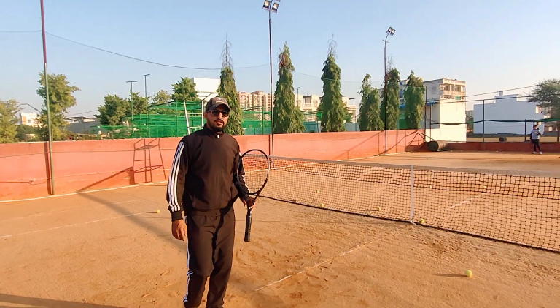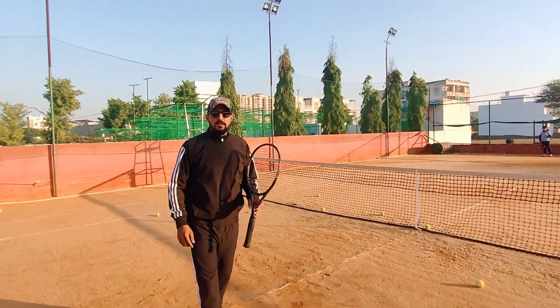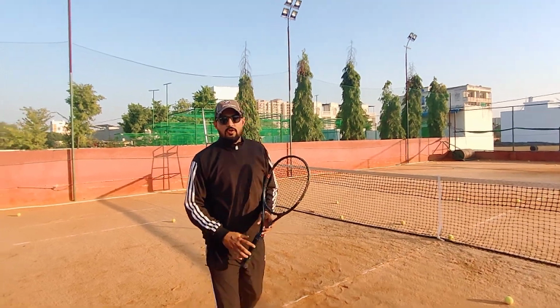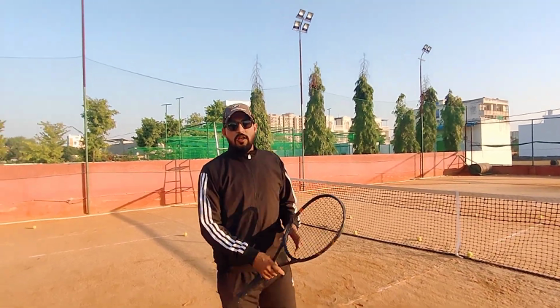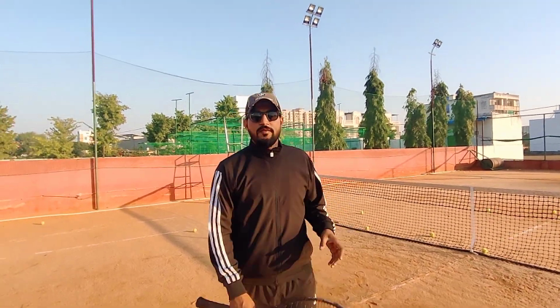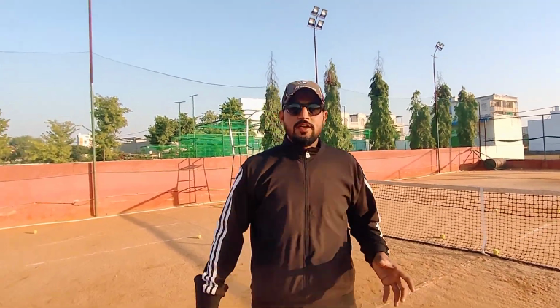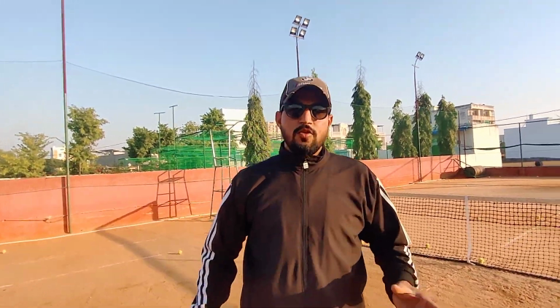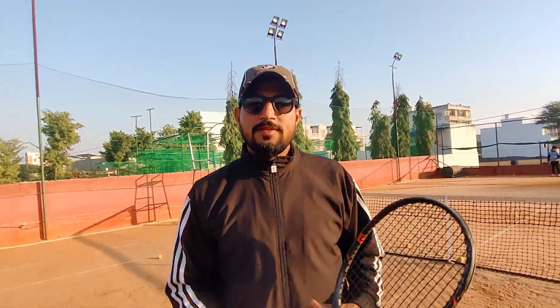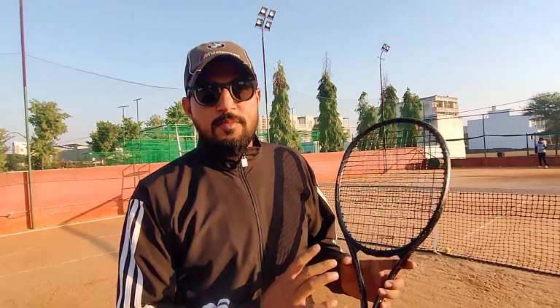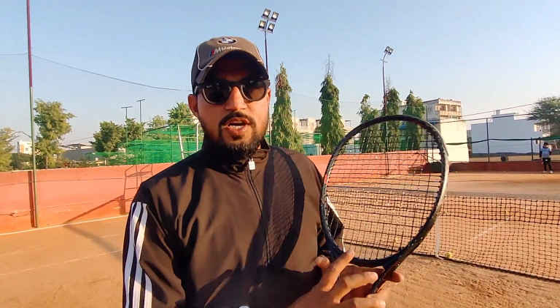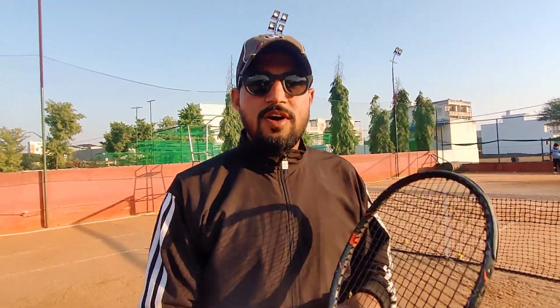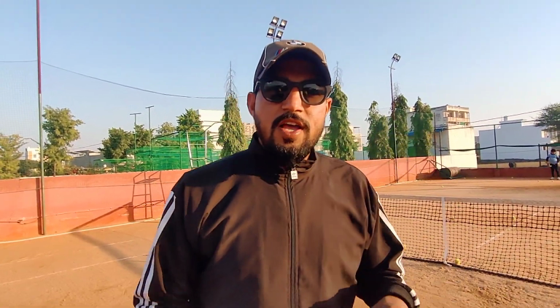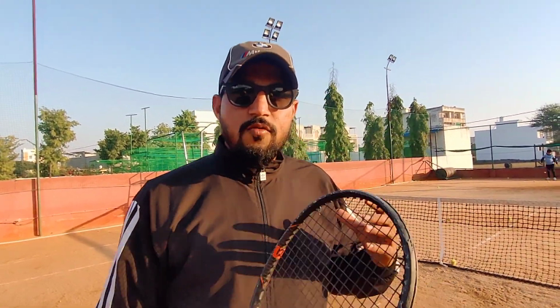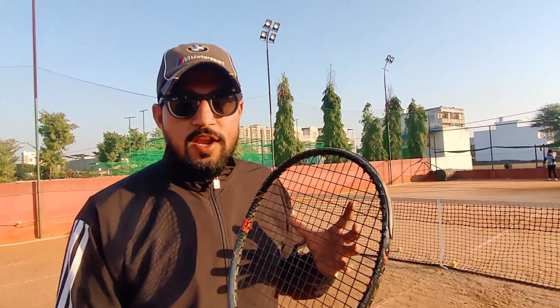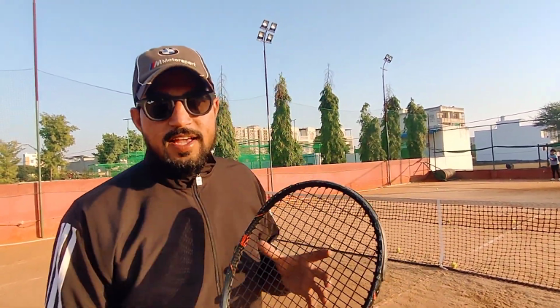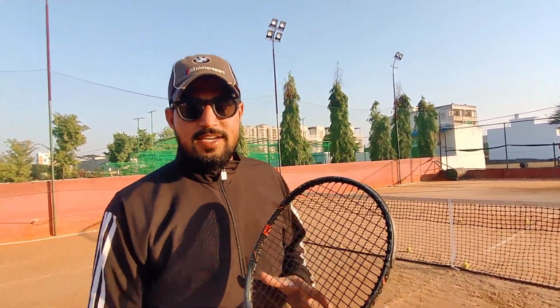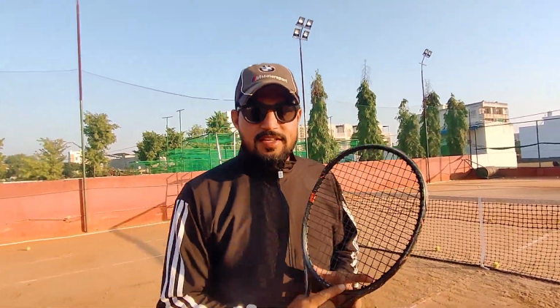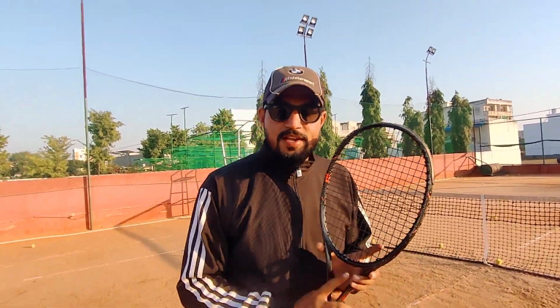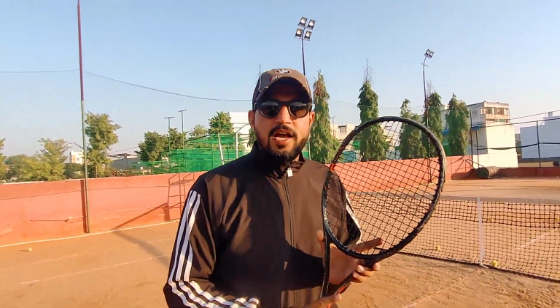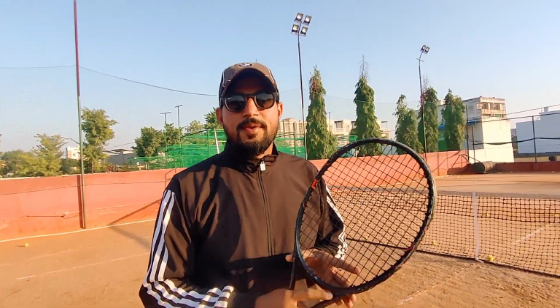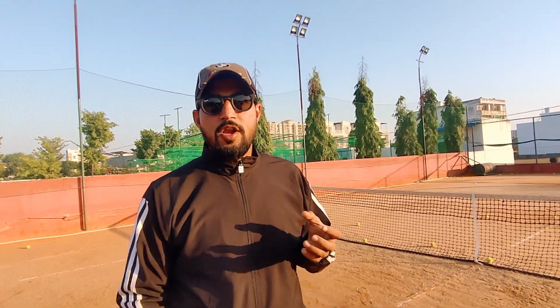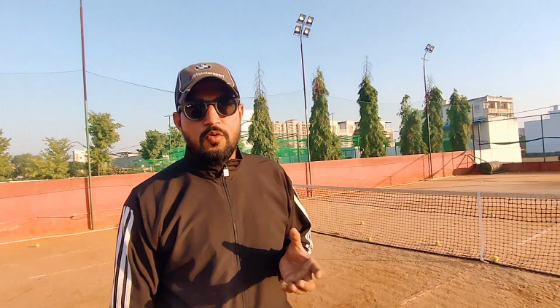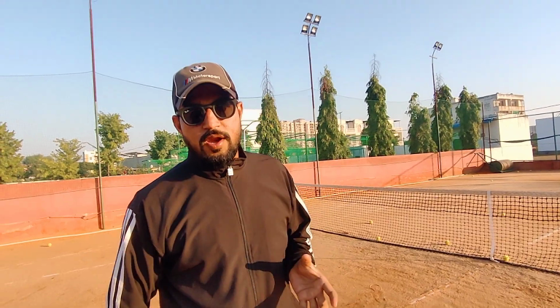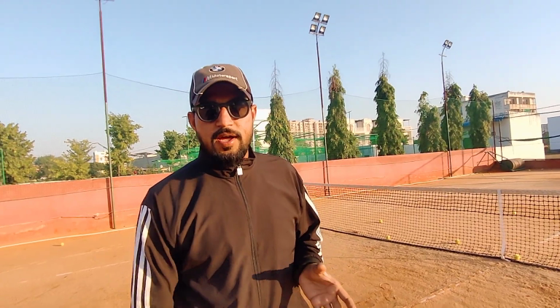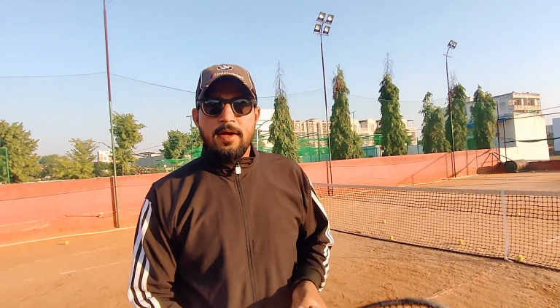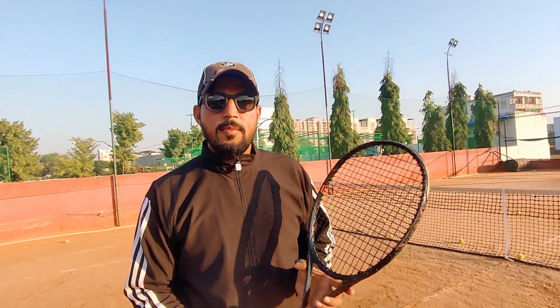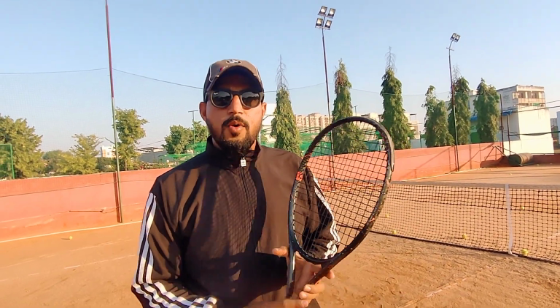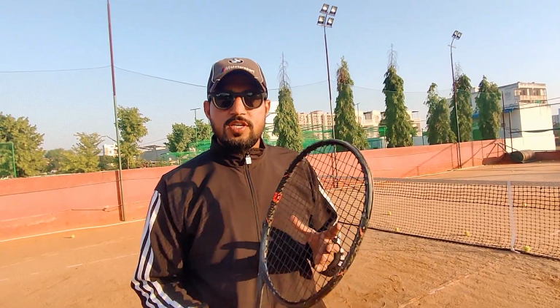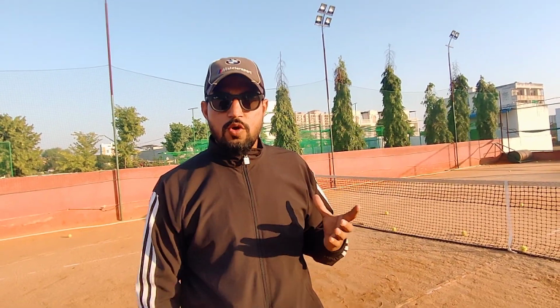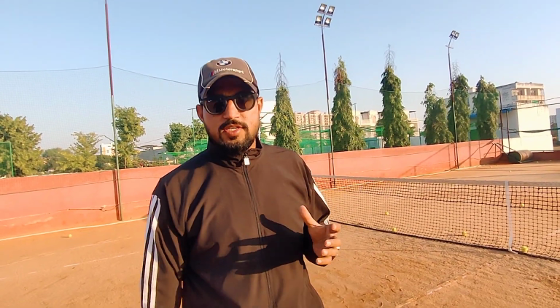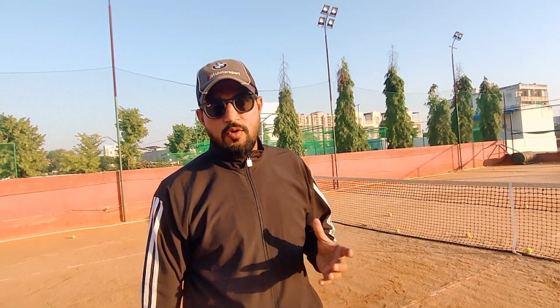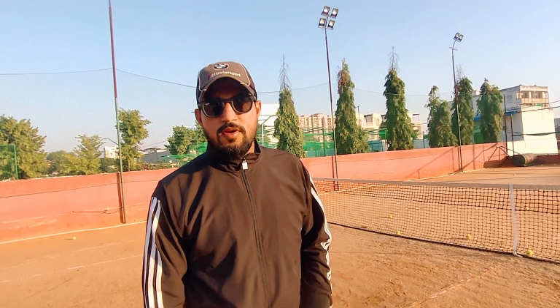Hello everyone, today I will teach you how to do the volley rally. You have to improve your volley; you have to control it on the pro level.